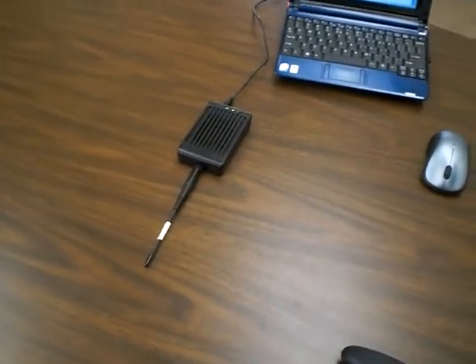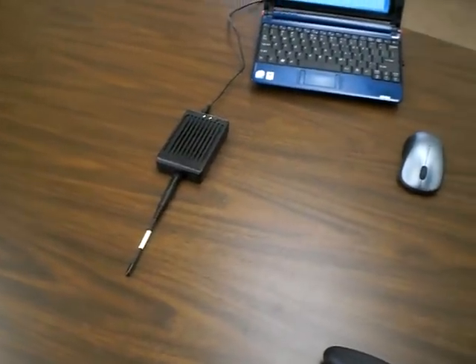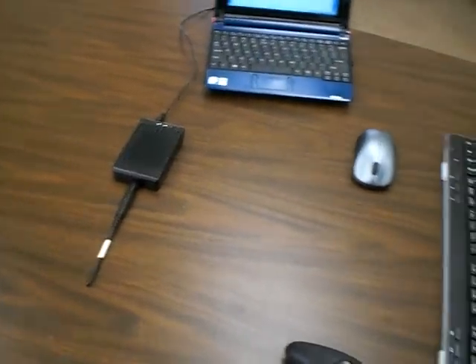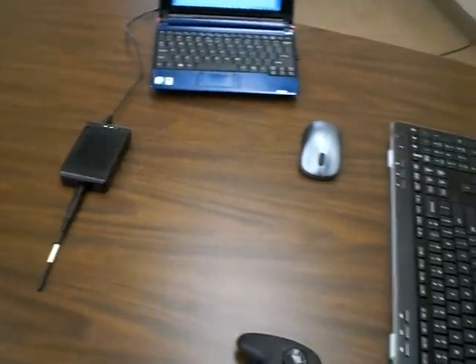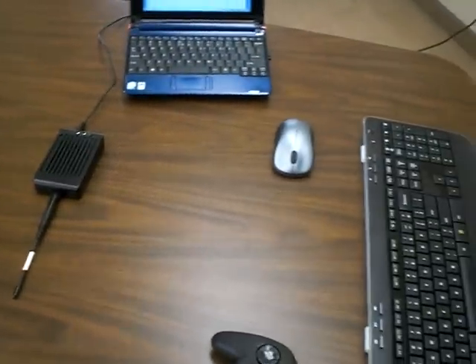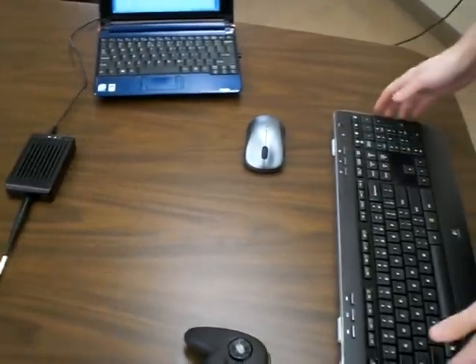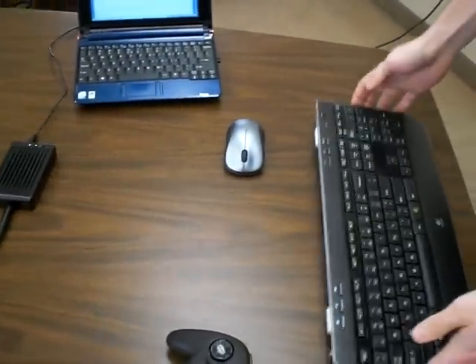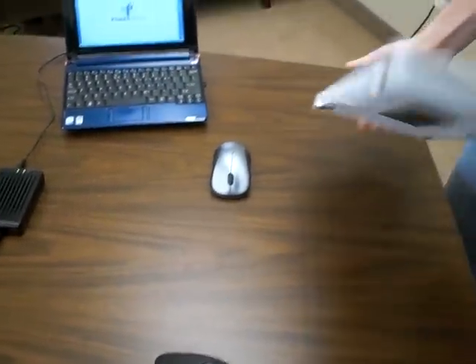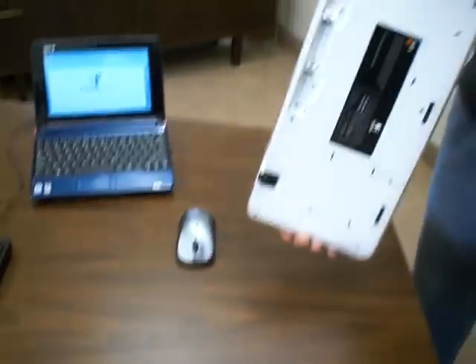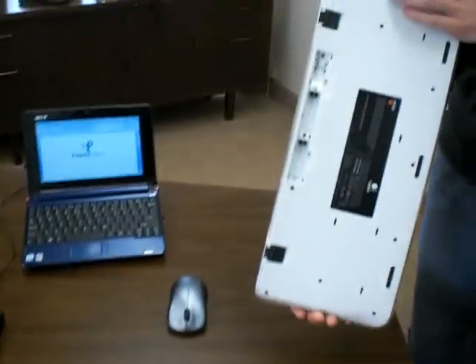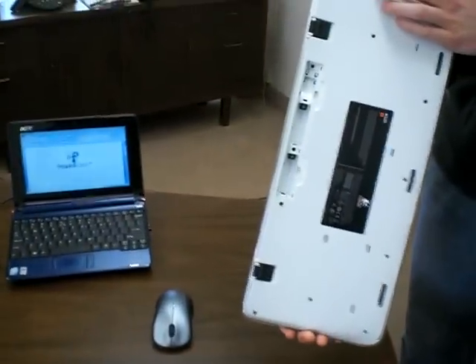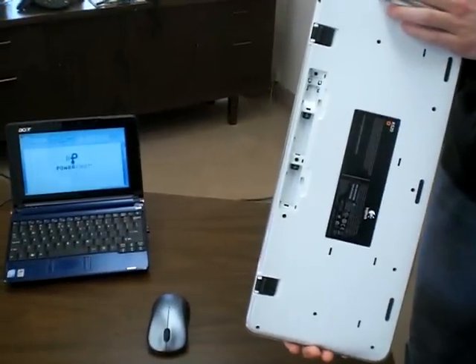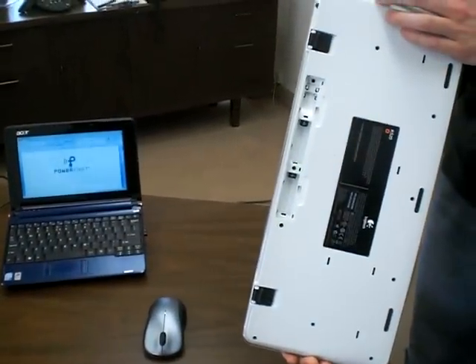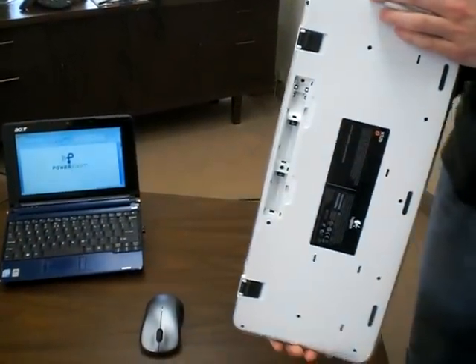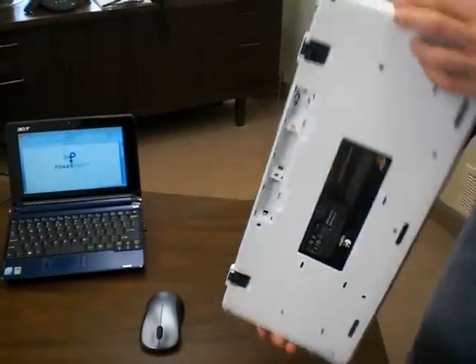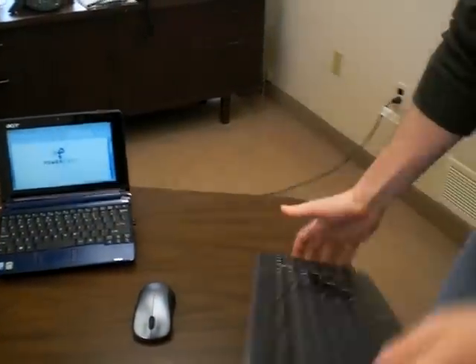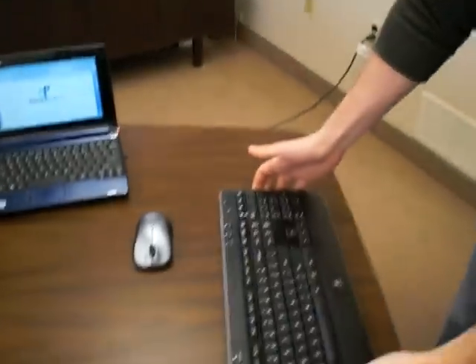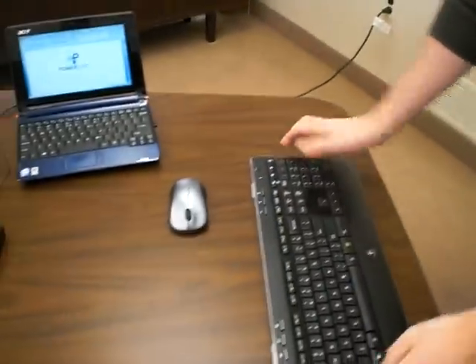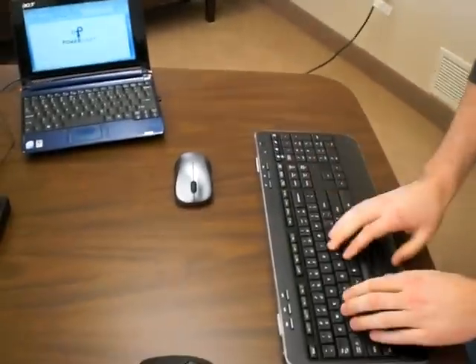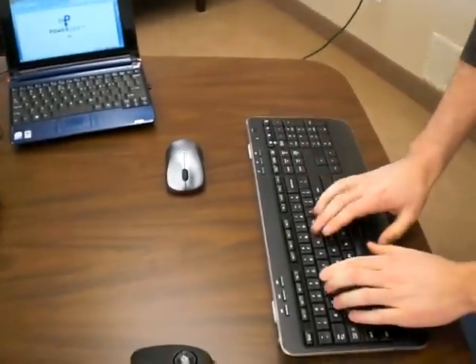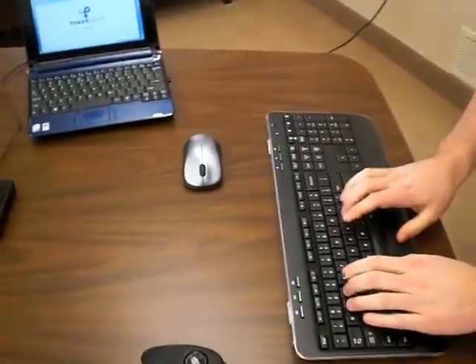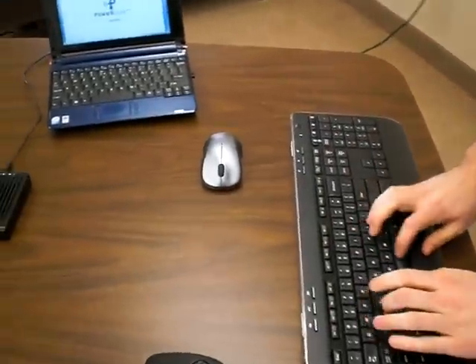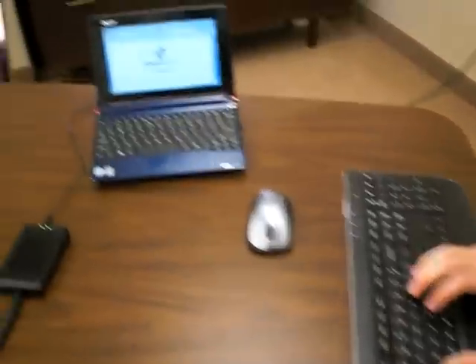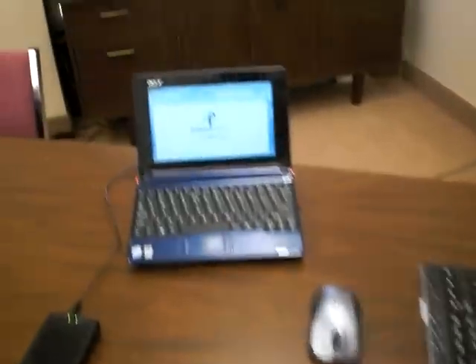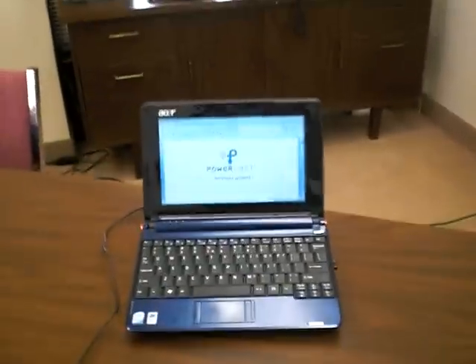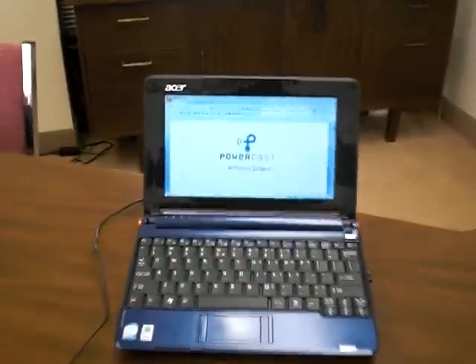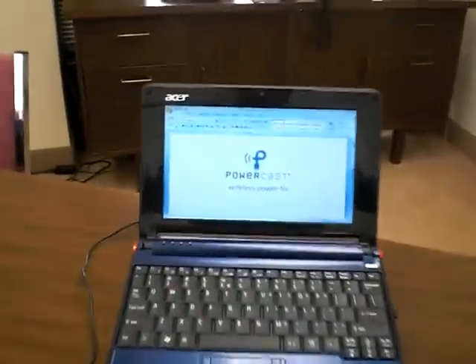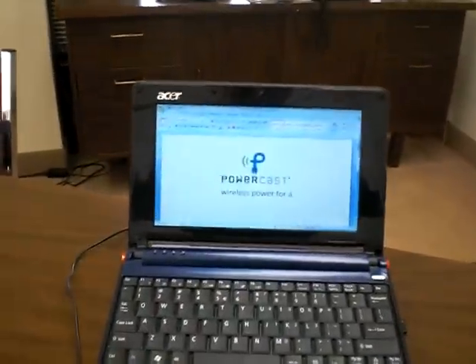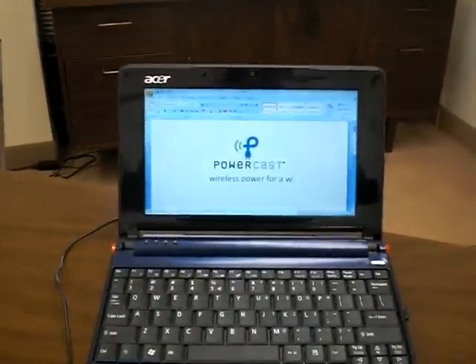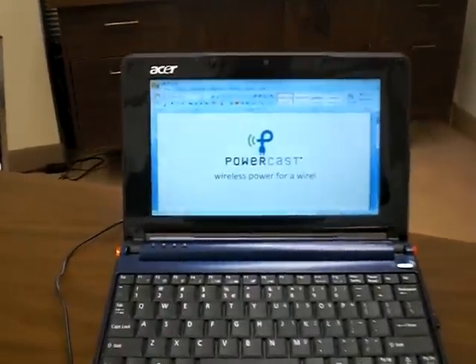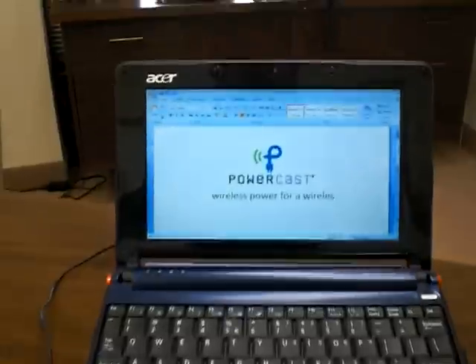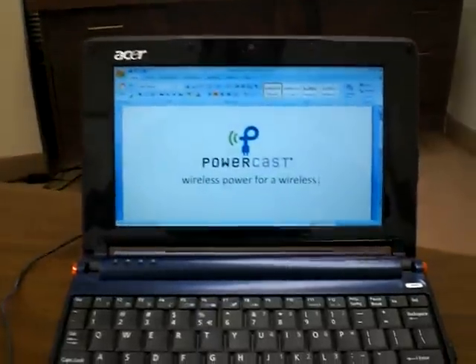Now we're going to show you the back side to show you that there's no batteries in the battery compartment. And then we're going to type on this keyboard, and you will see the information on the screen.